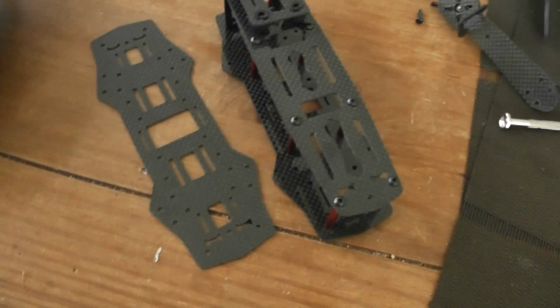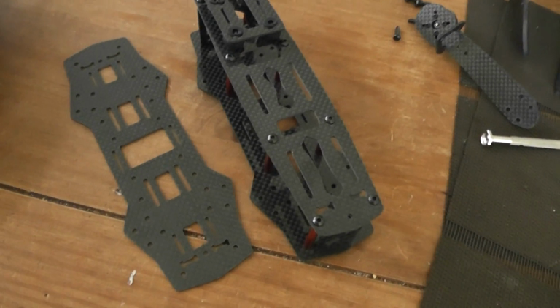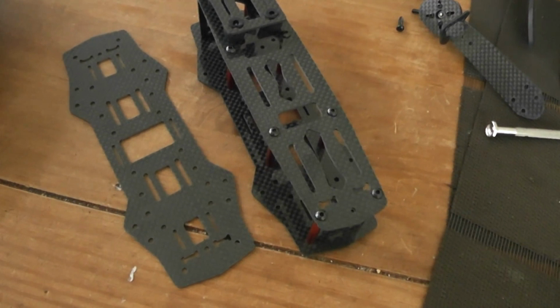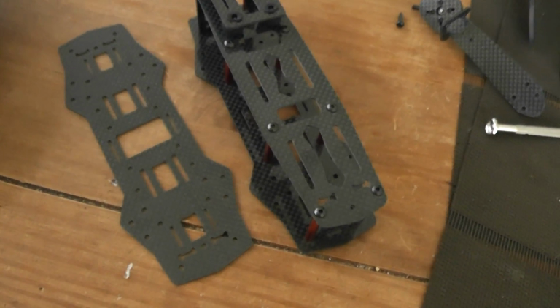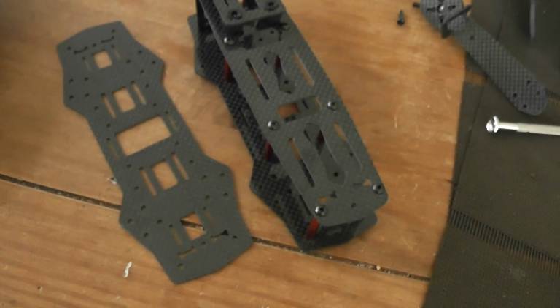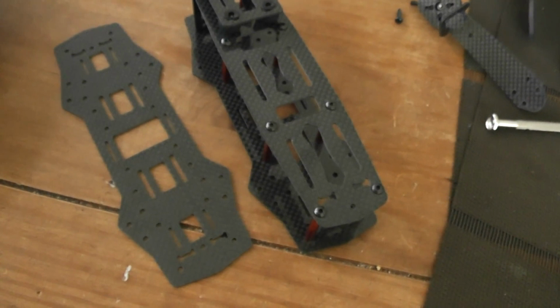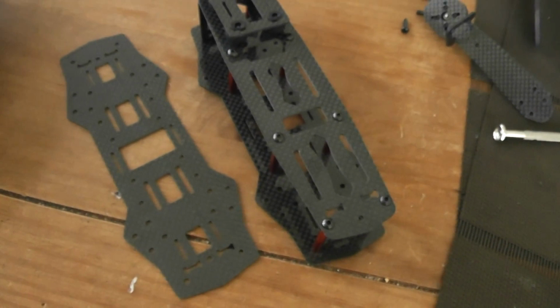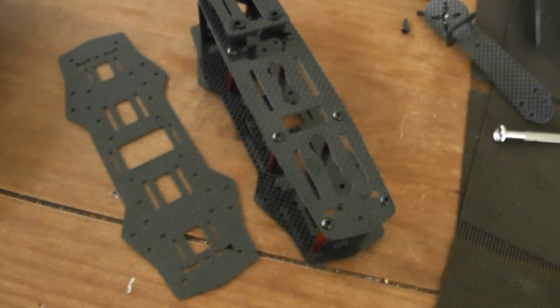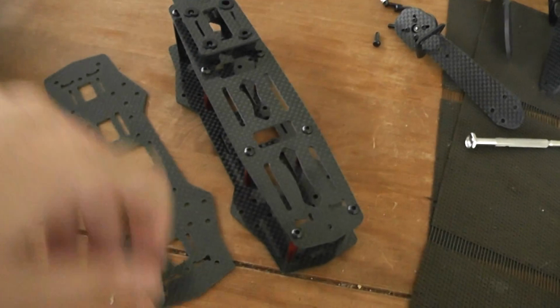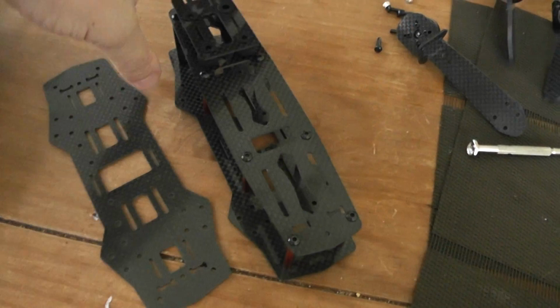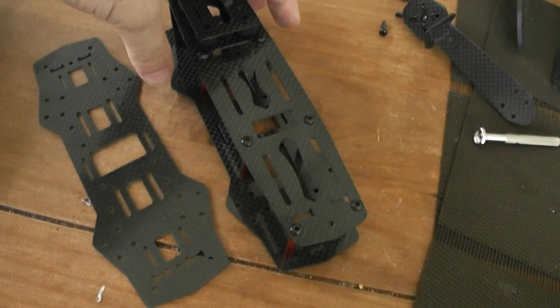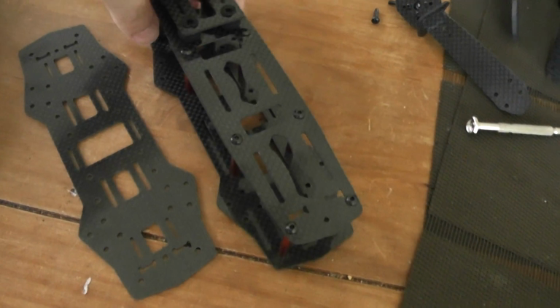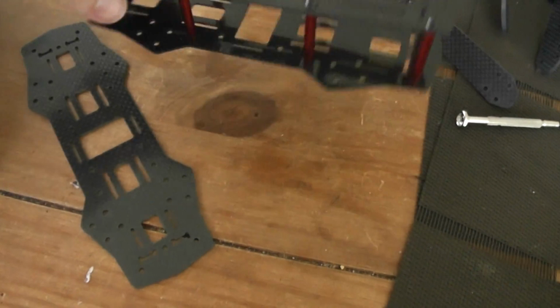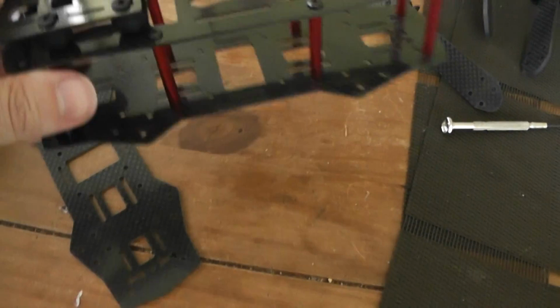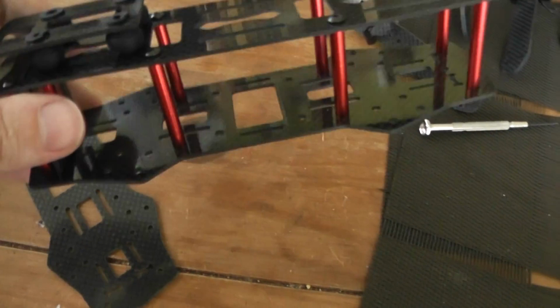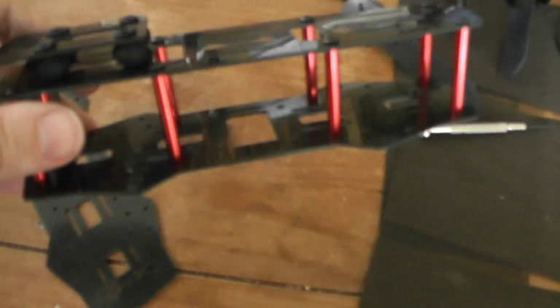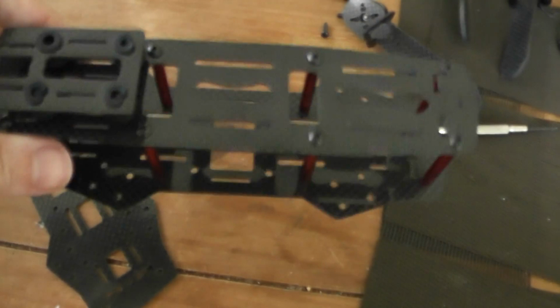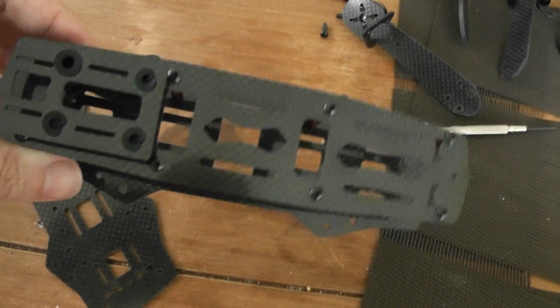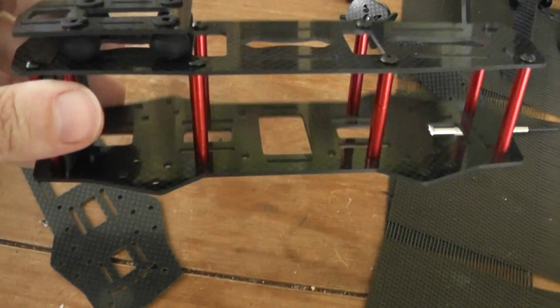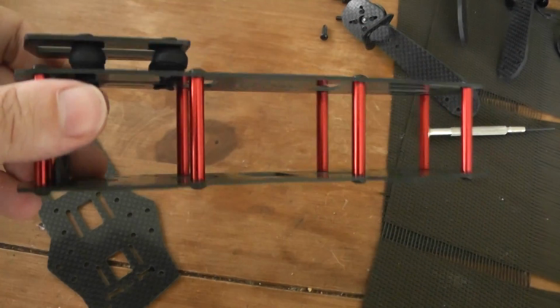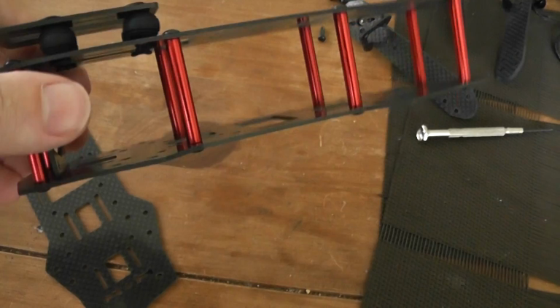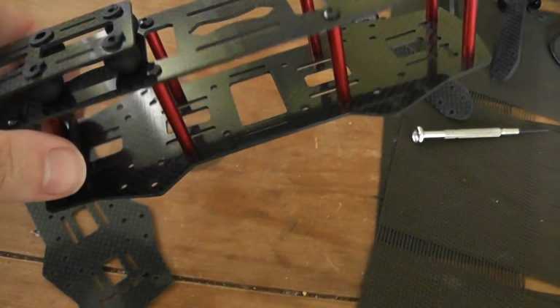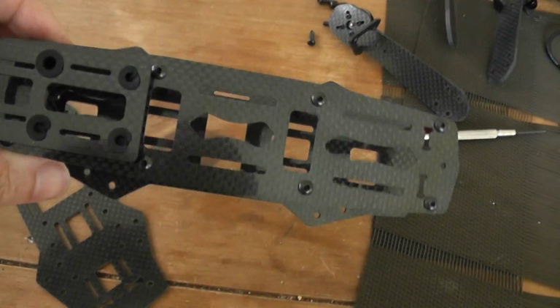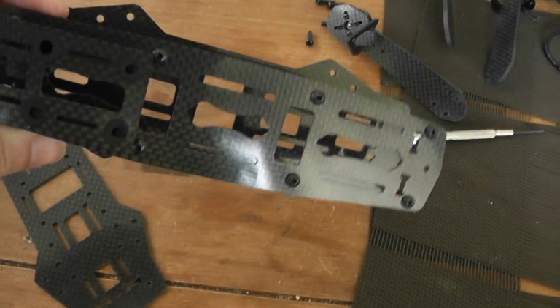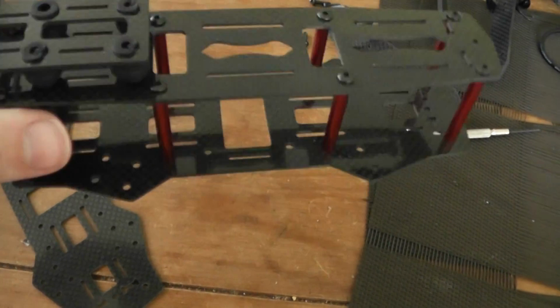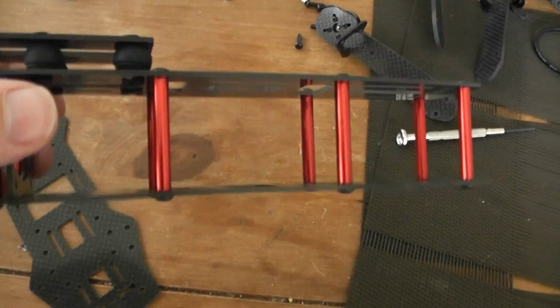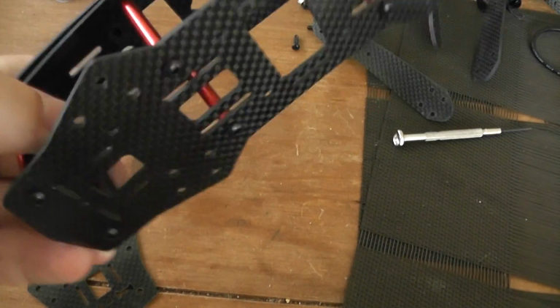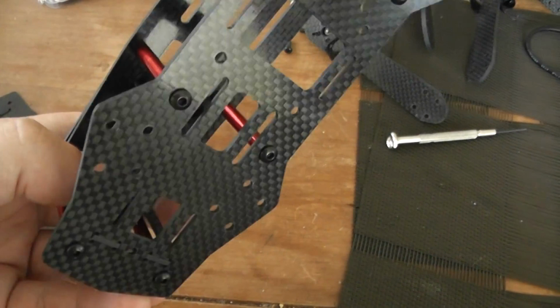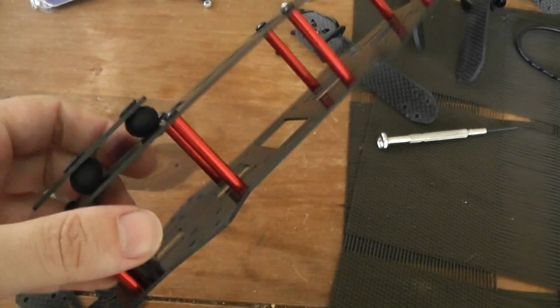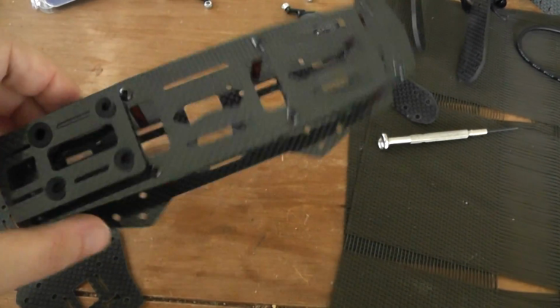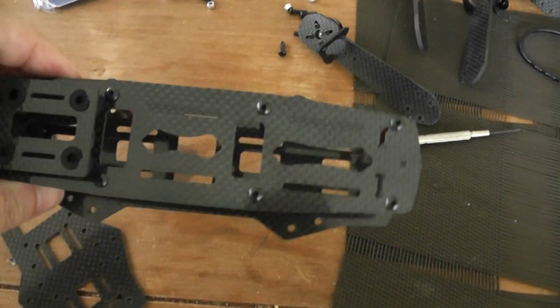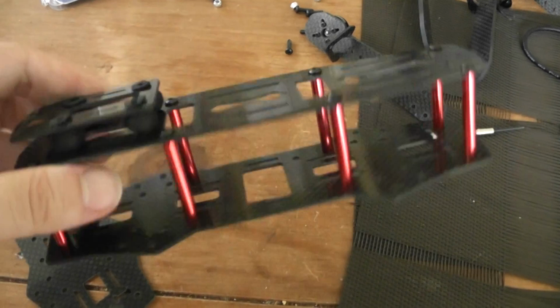Hi, welcome to the build log of the ZMR-250, the Chinese quadcopter in carbon. I bought it on Banggood.